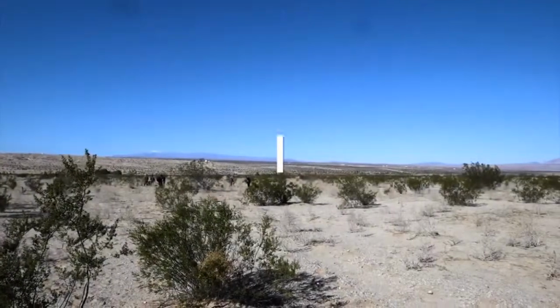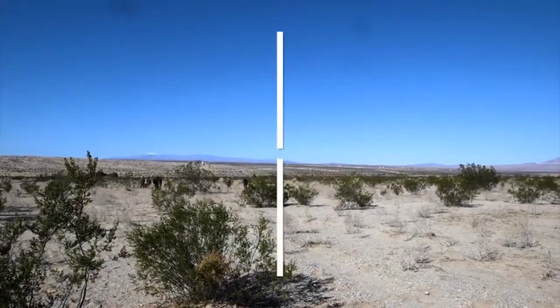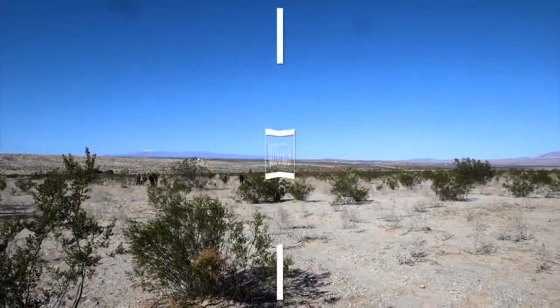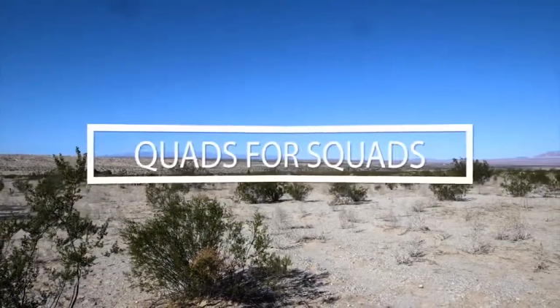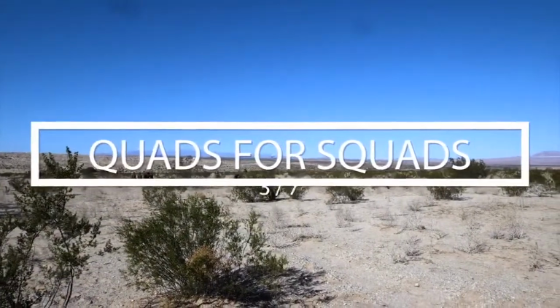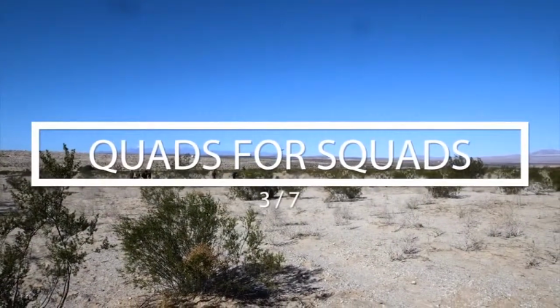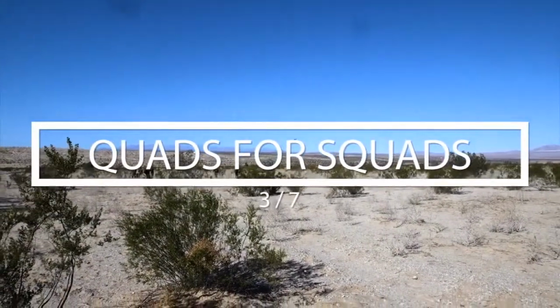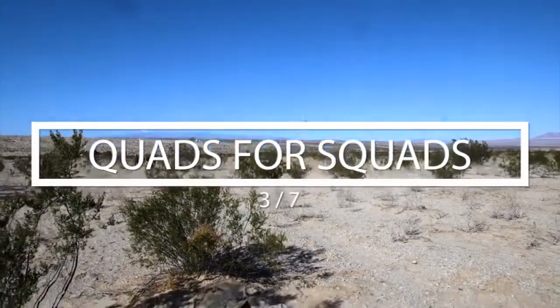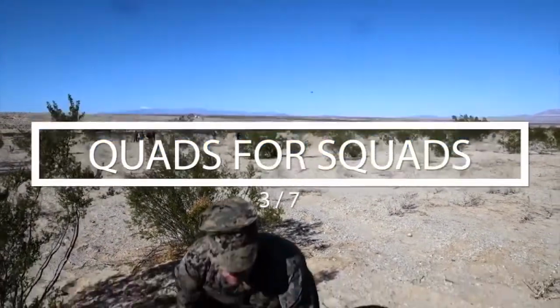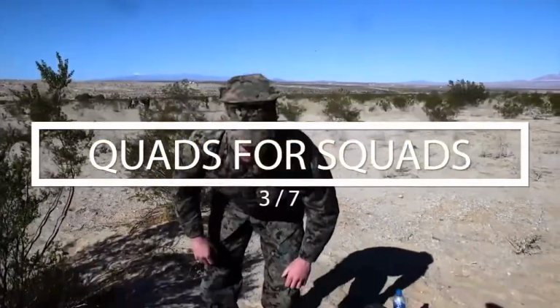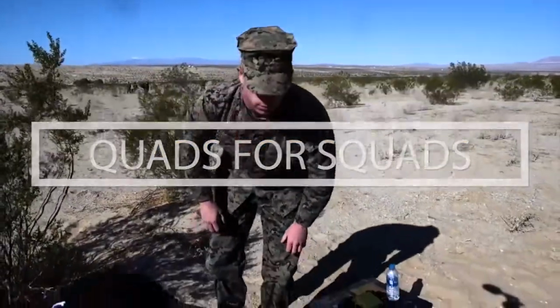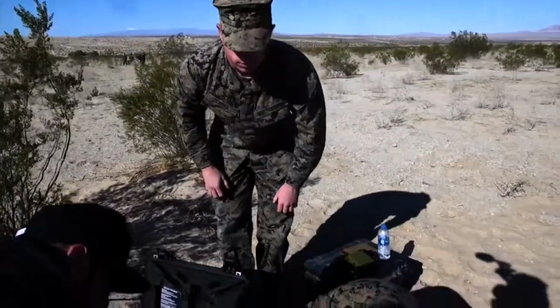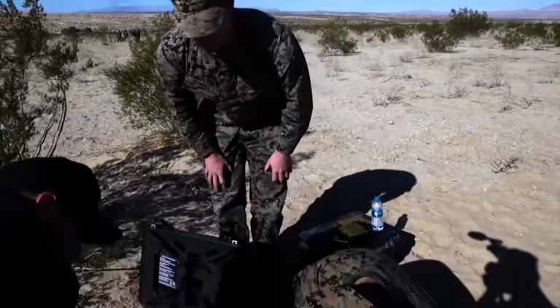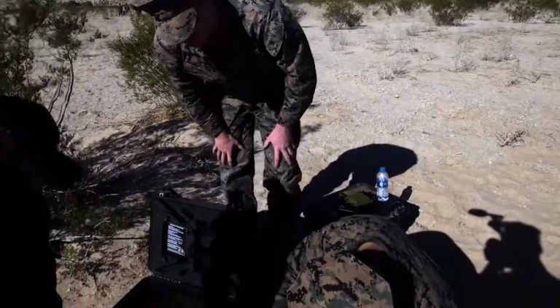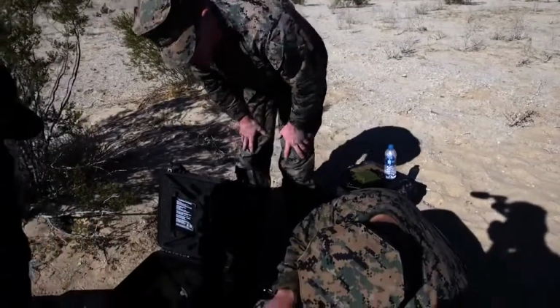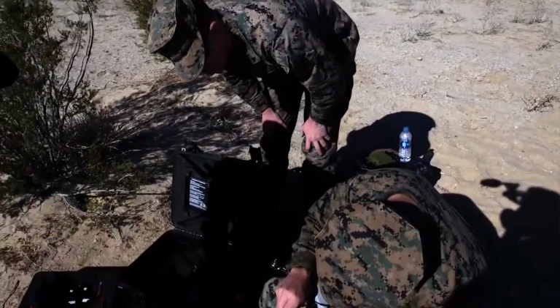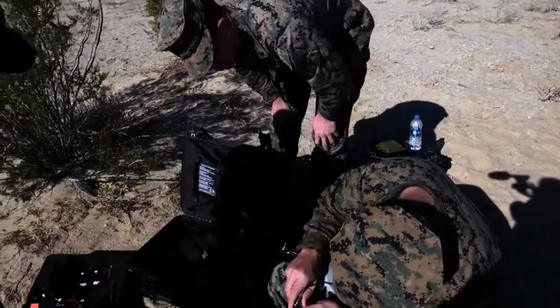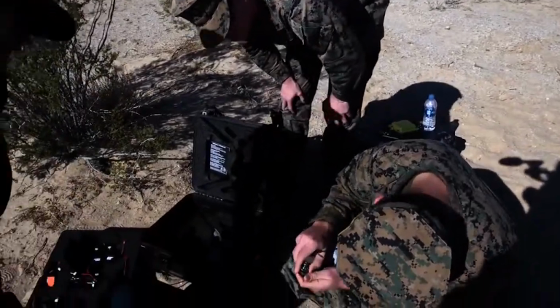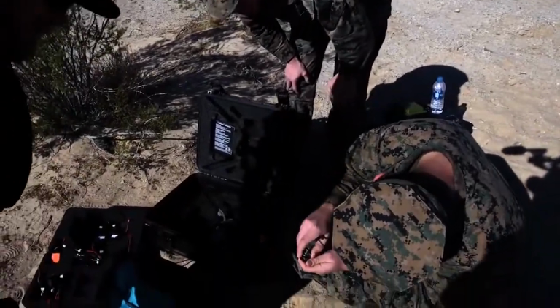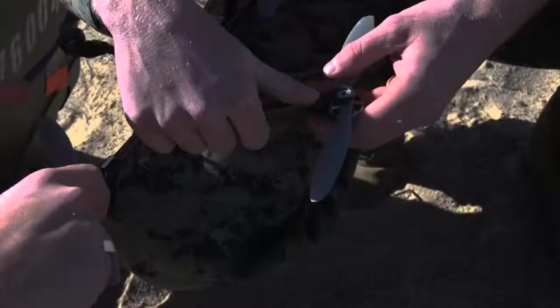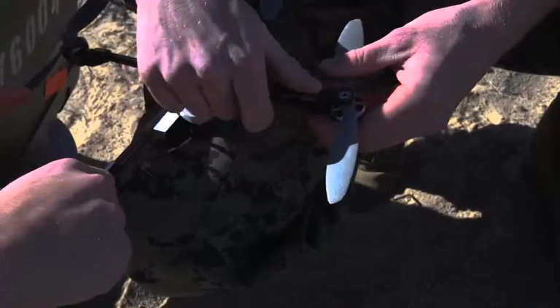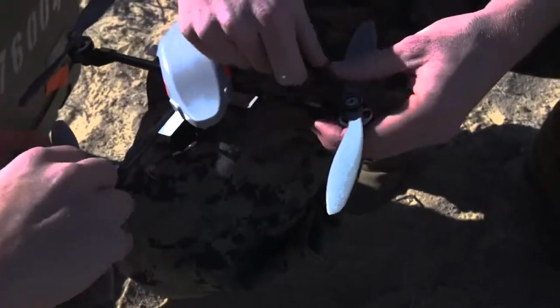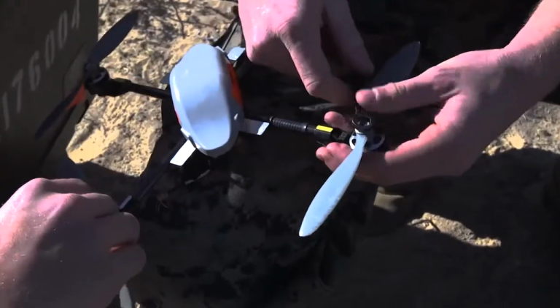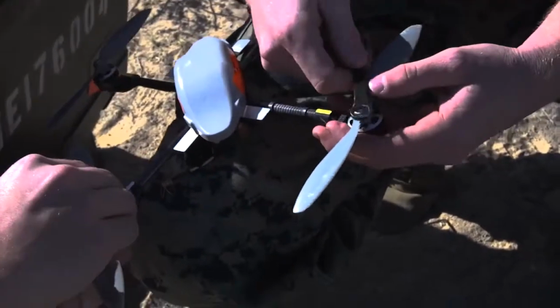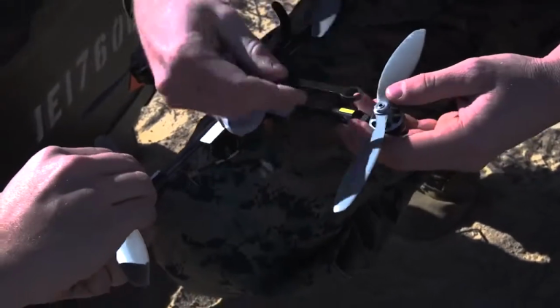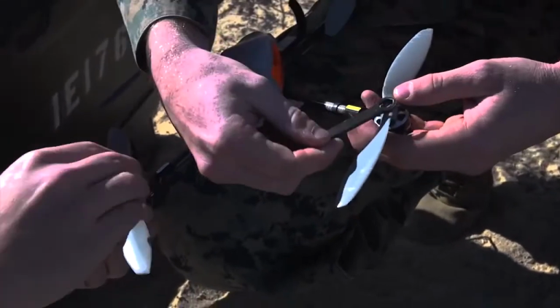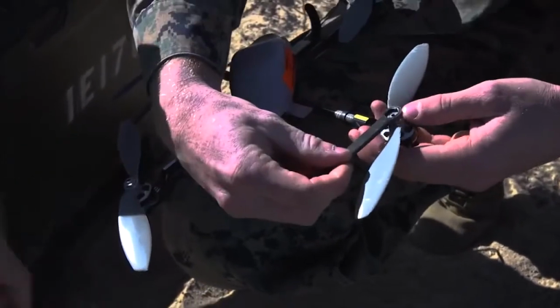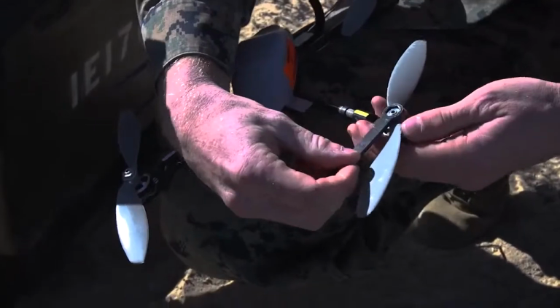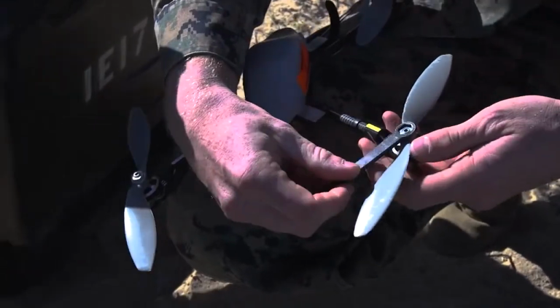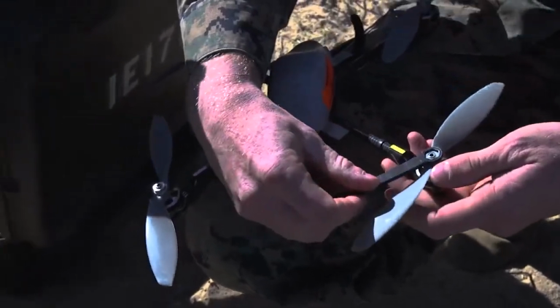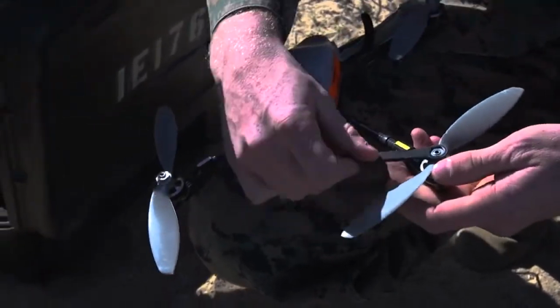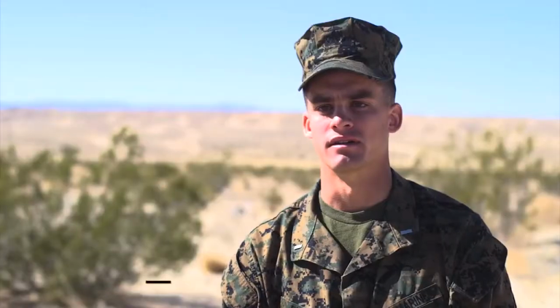This is the beginning of quads for squads training. About a year and a half ago, General Neller made it his priority to get every deploying infantry squad a quadcopter, and now we're seeing that idea really come into reality.